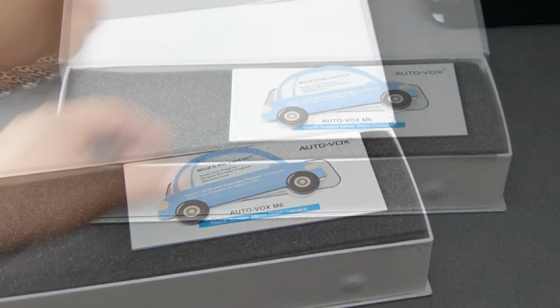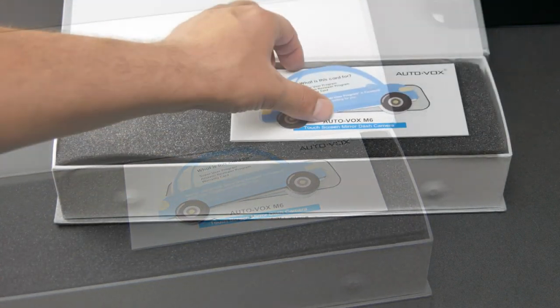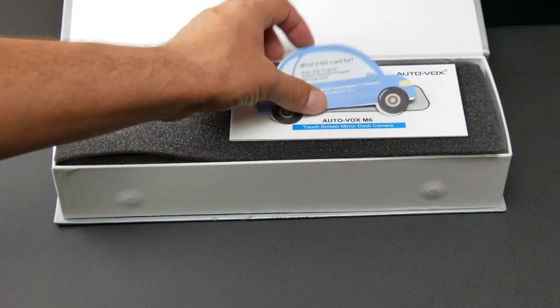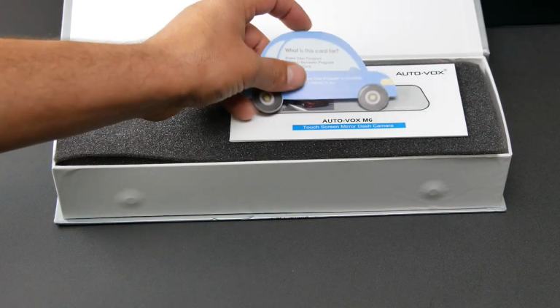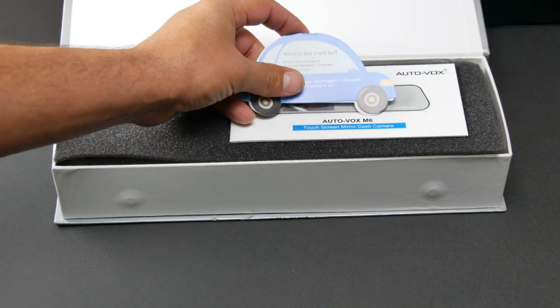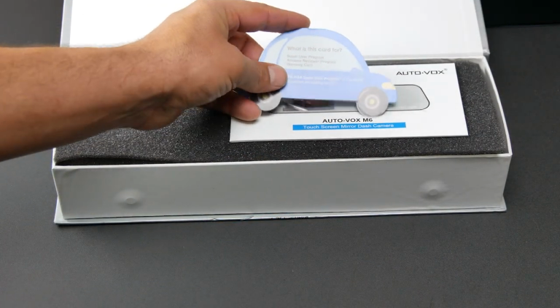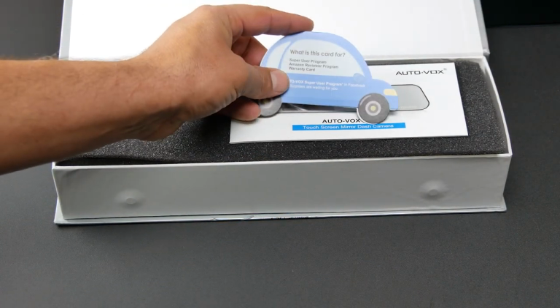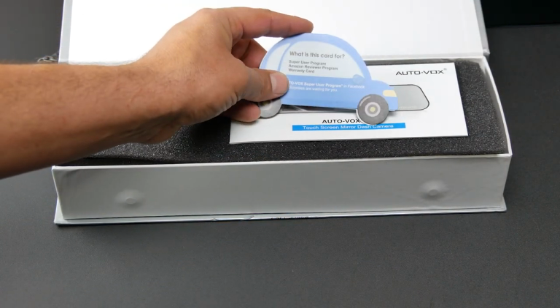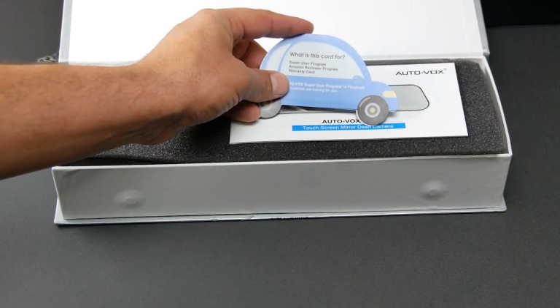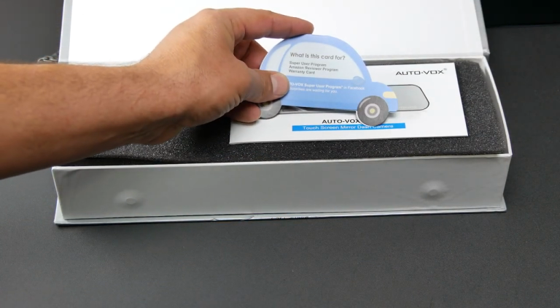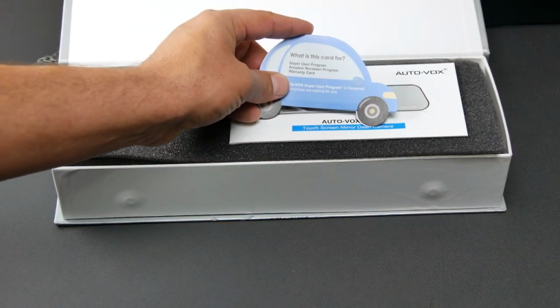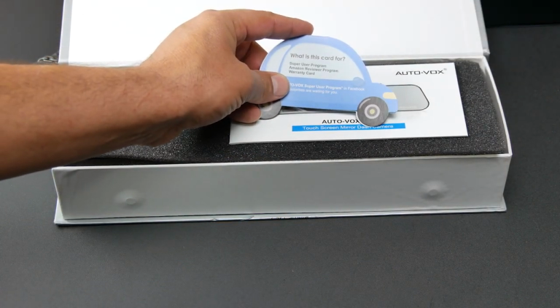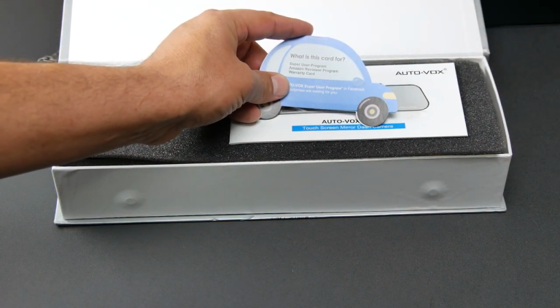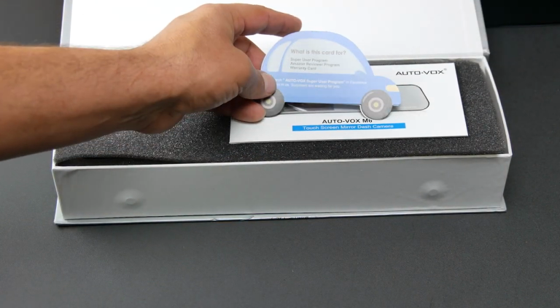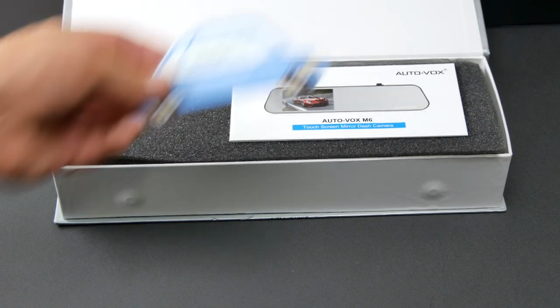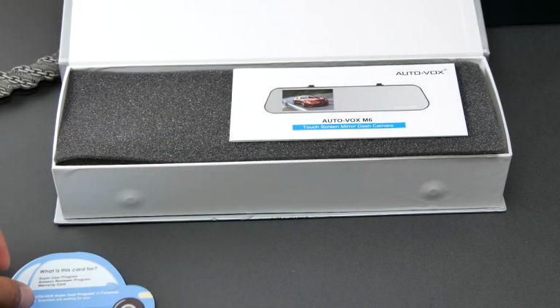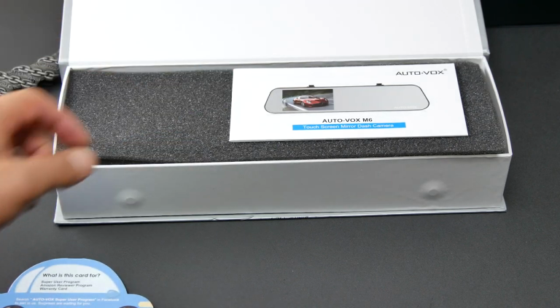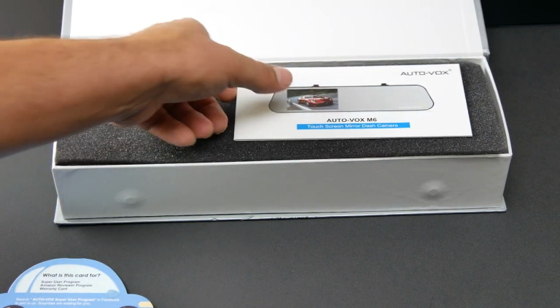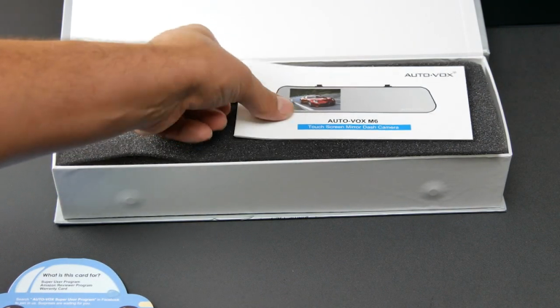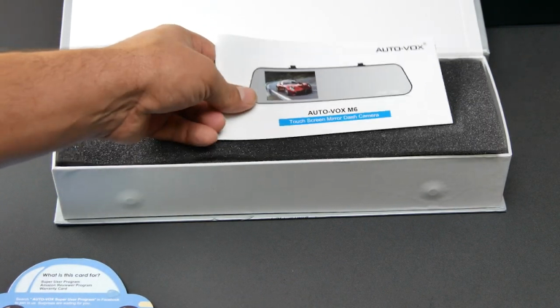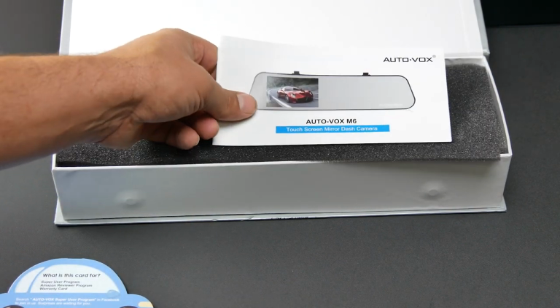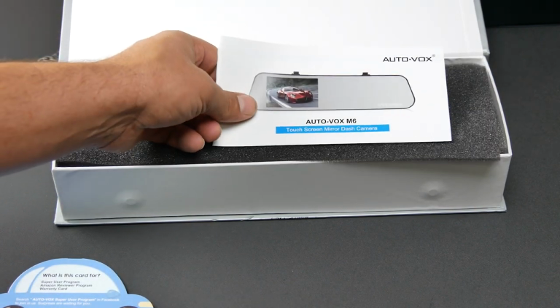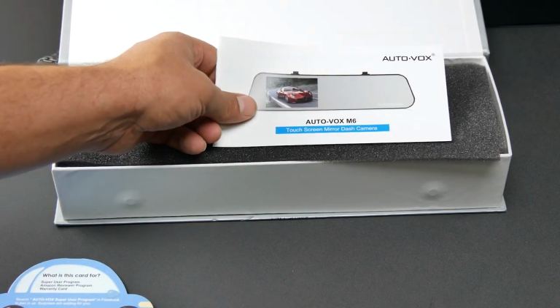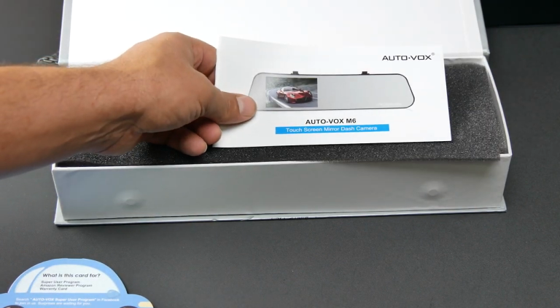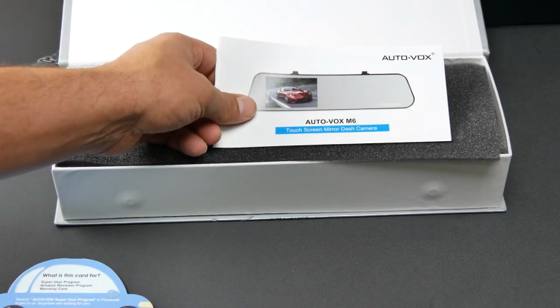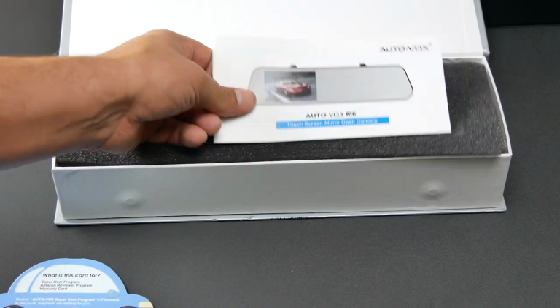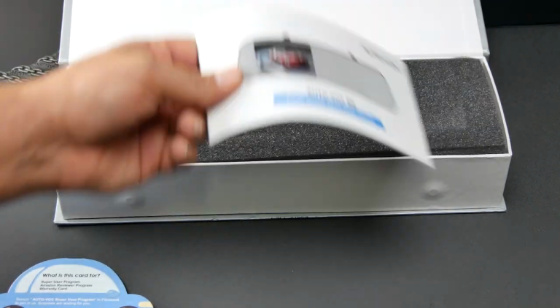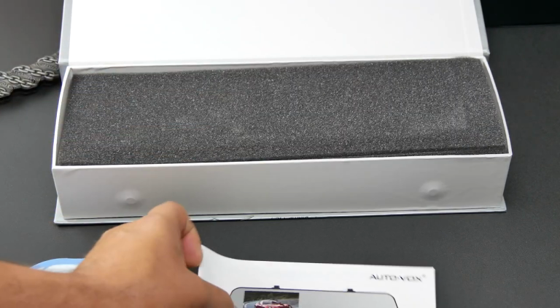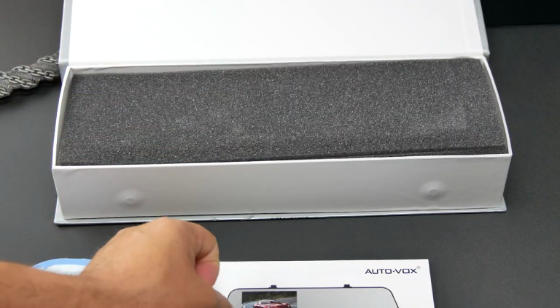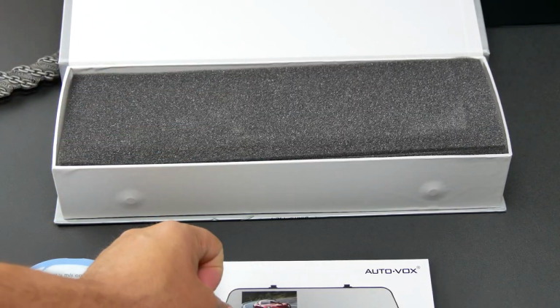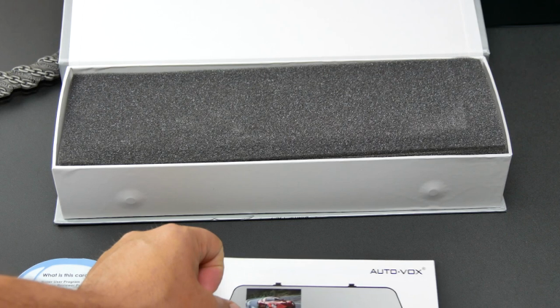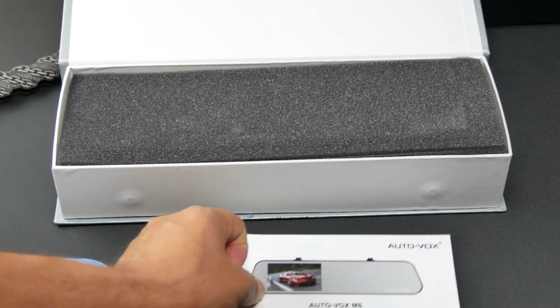We've got a super user program, Amazon reviewer program, and a warranty card. We've got the AutoVox M6 instruction manual.